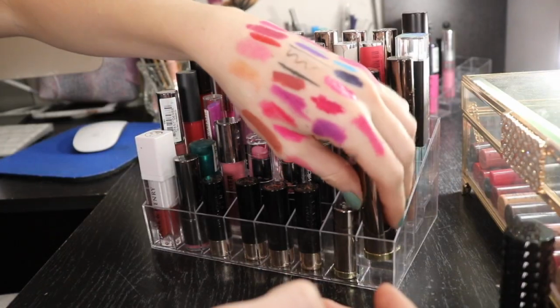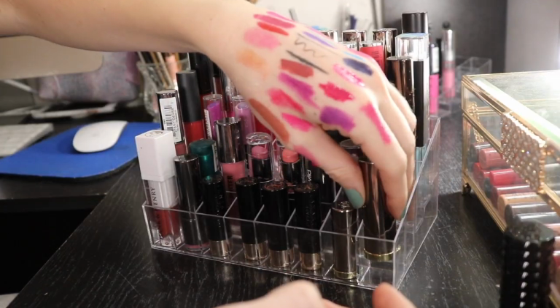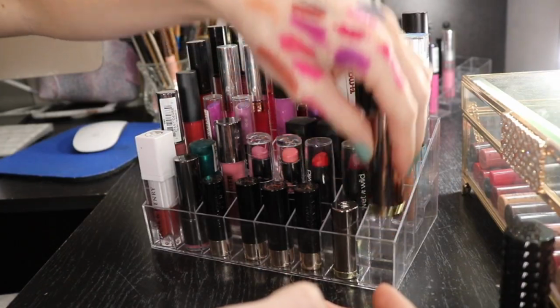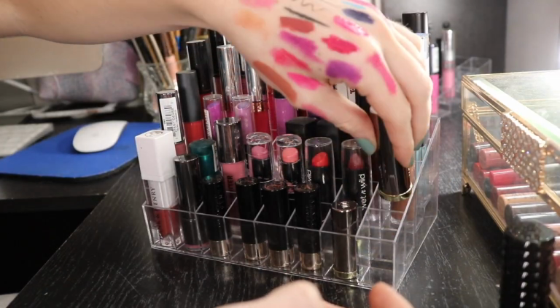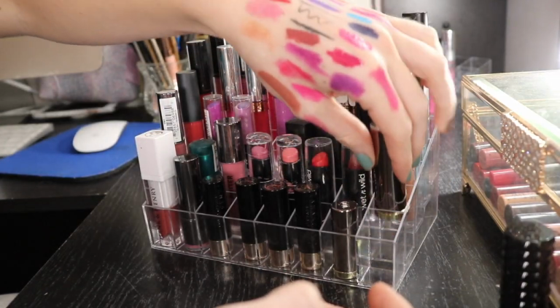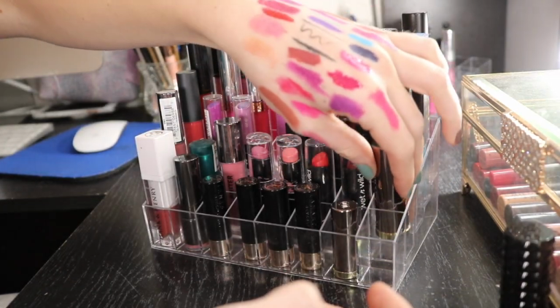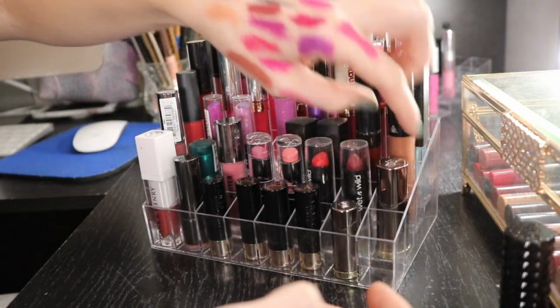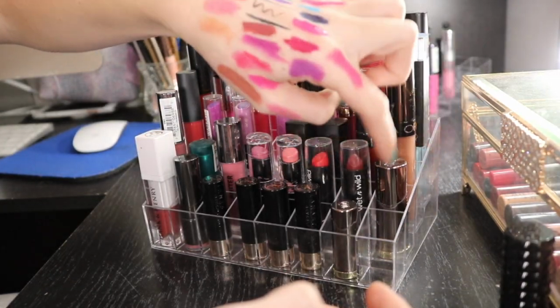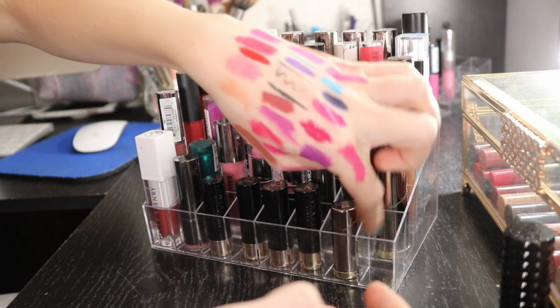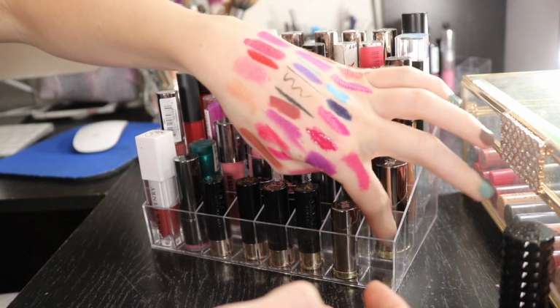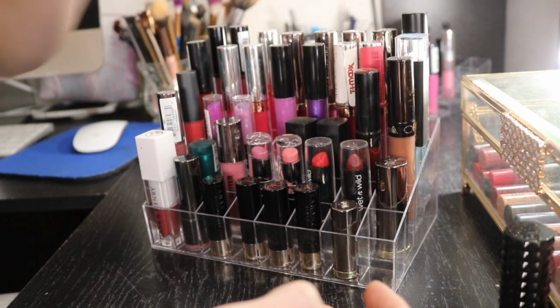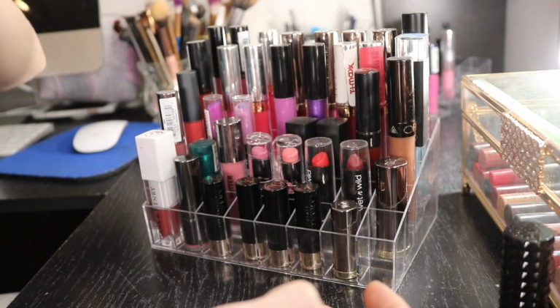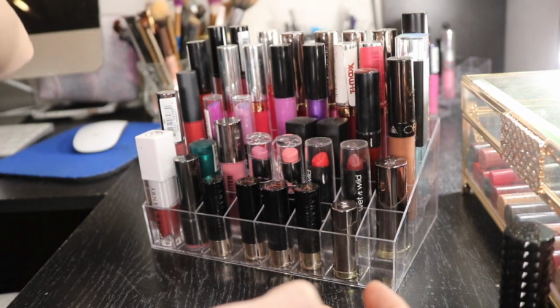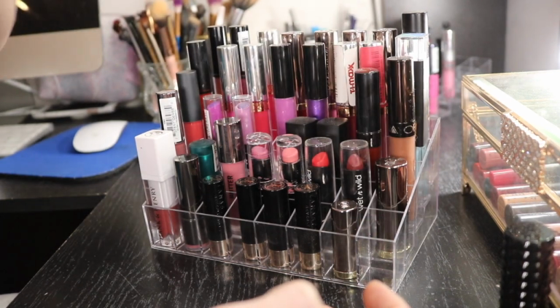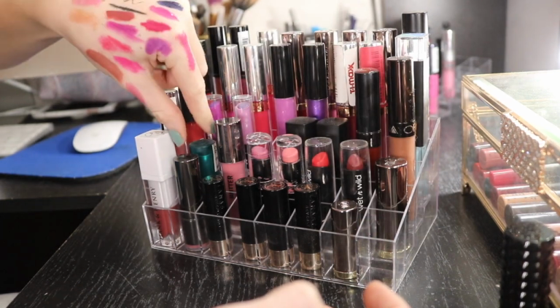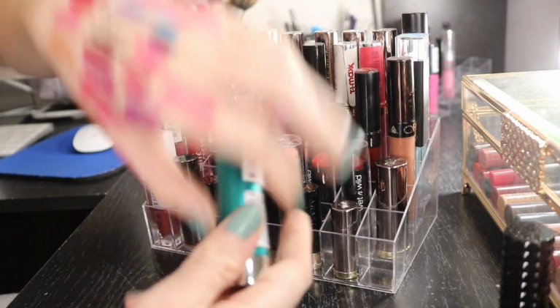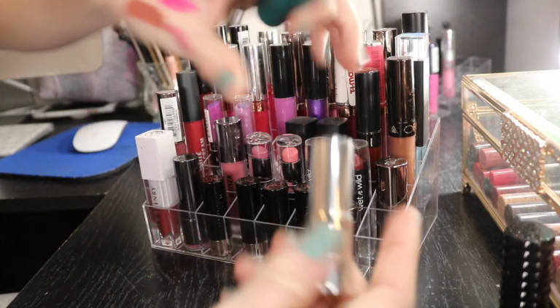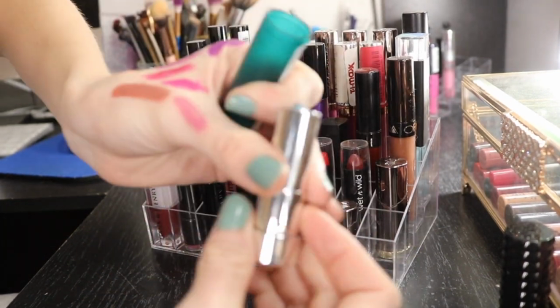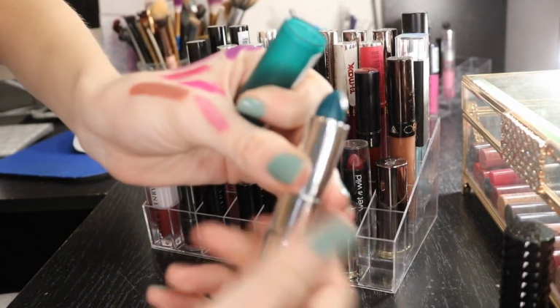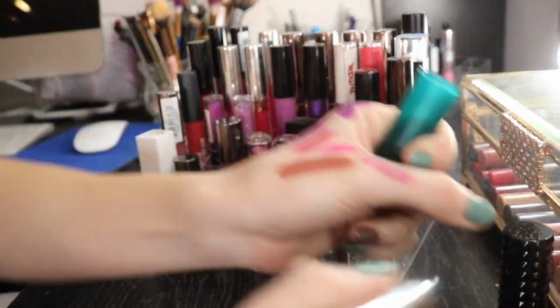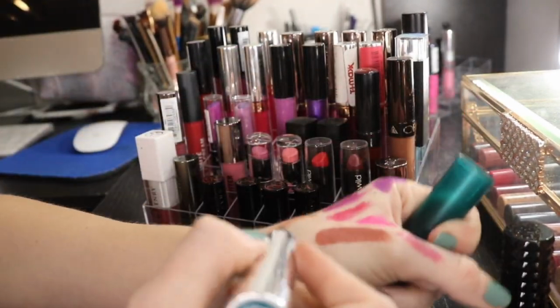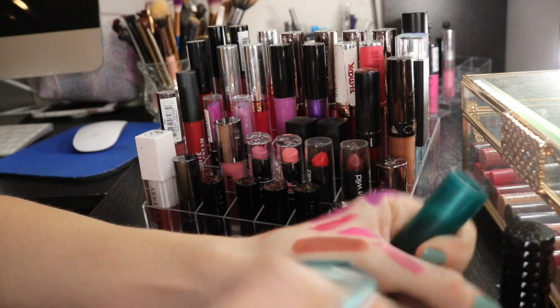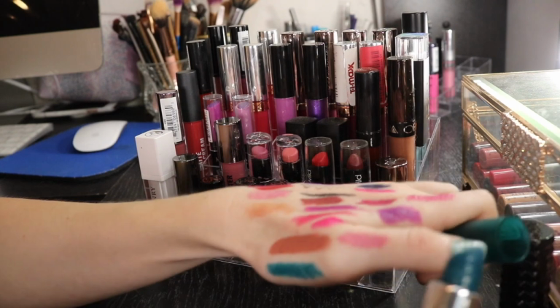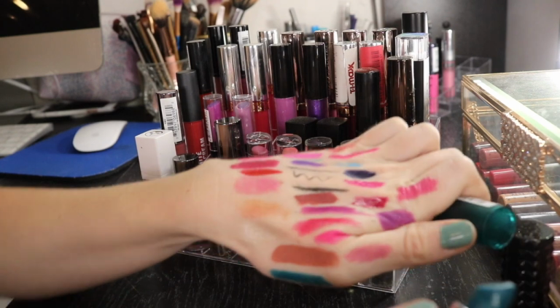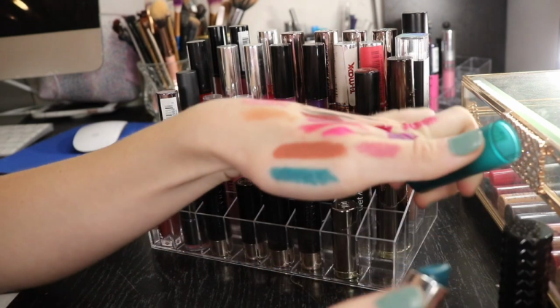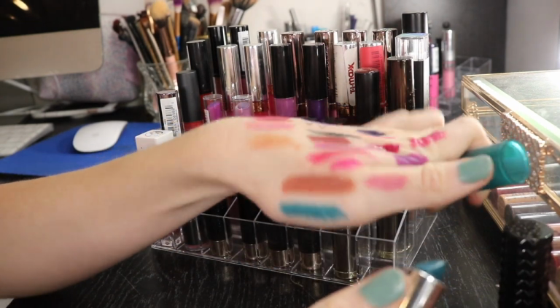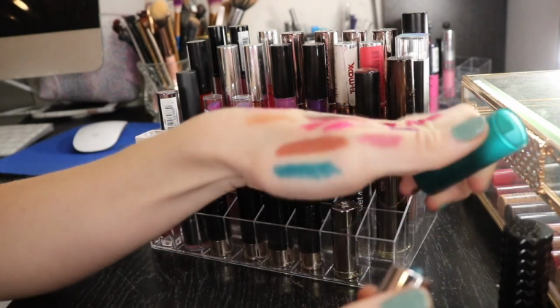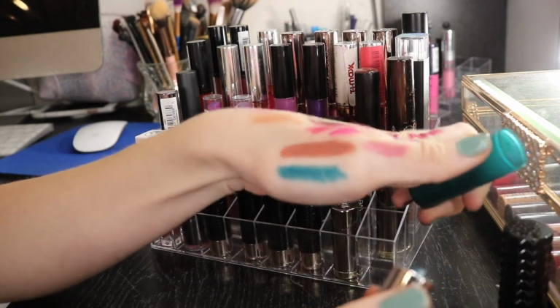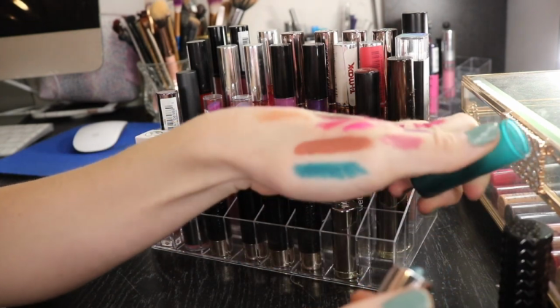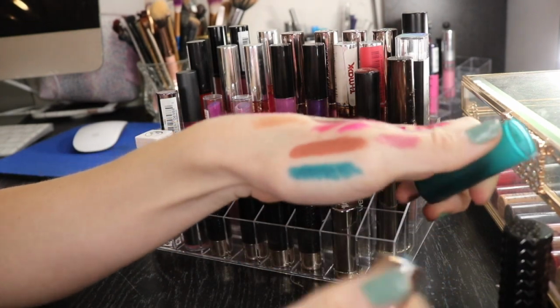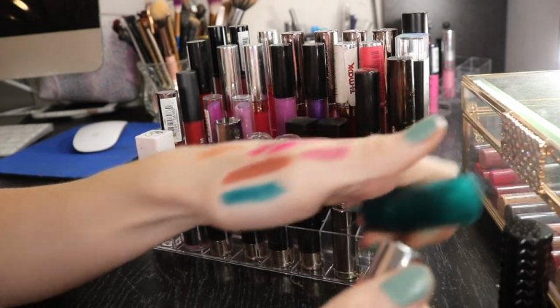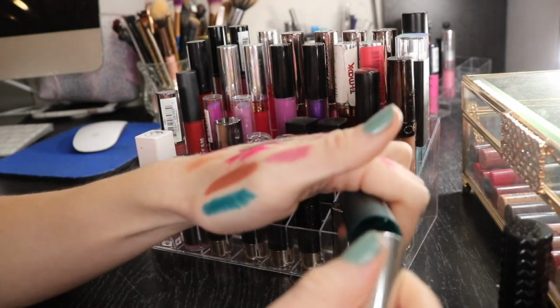I'm running out of space on my arm. Then I have this Essence lip color. It's like this aqua blue color. I like it - it's nice. It's very interesting, so I'm gonna go ahead and keep that. I got this on clearance.